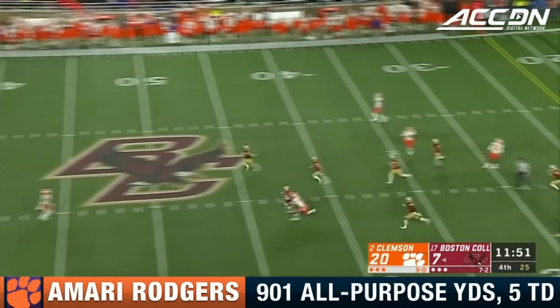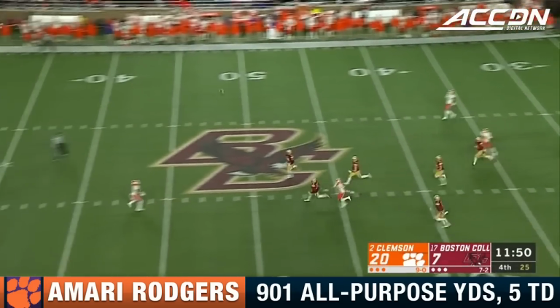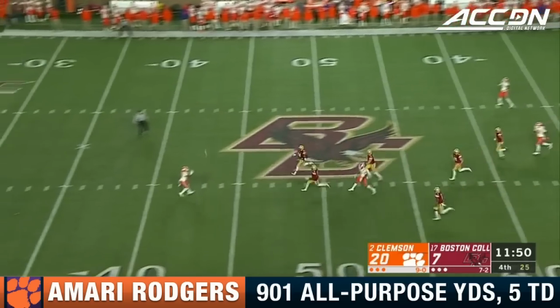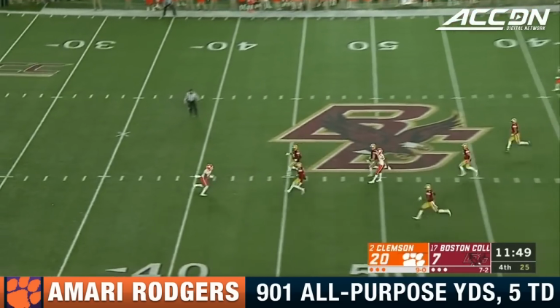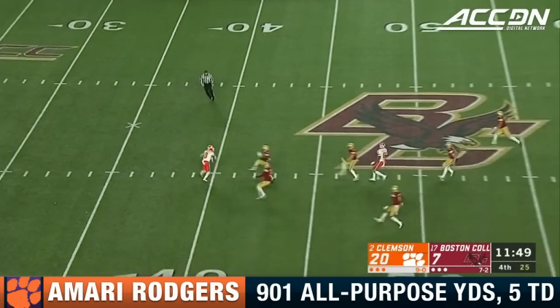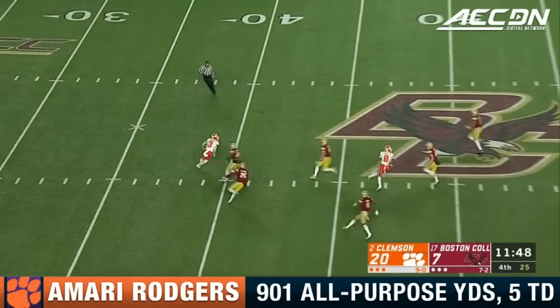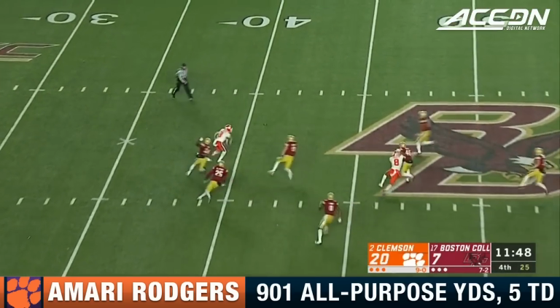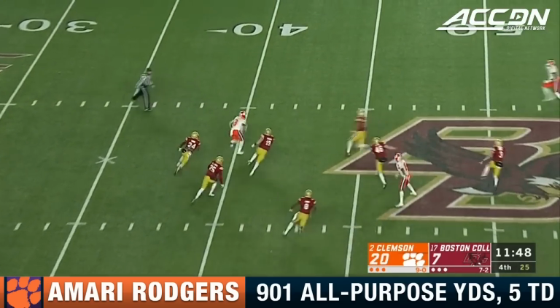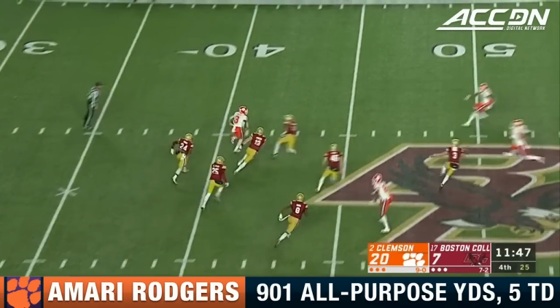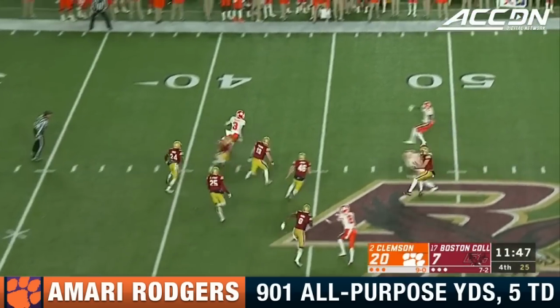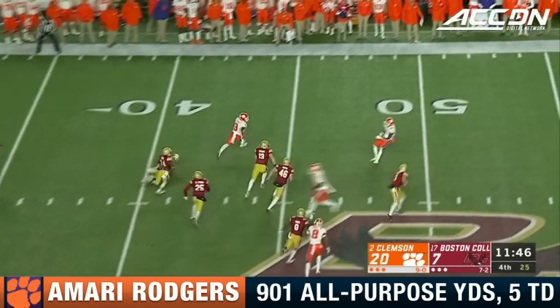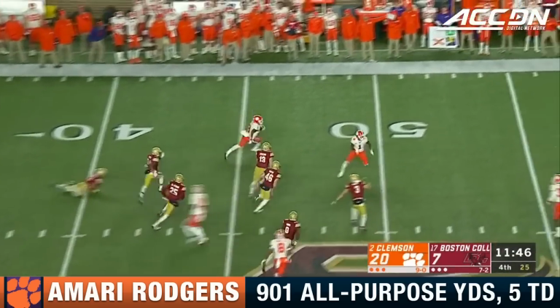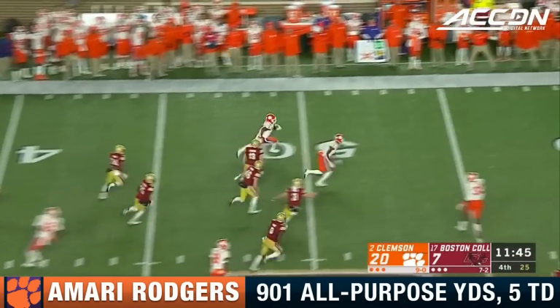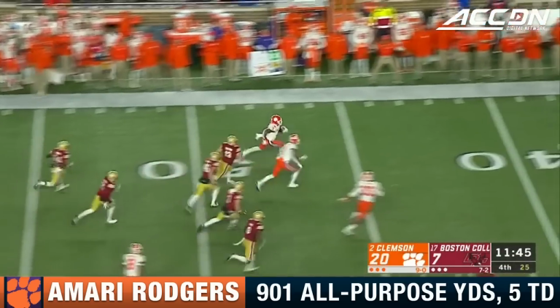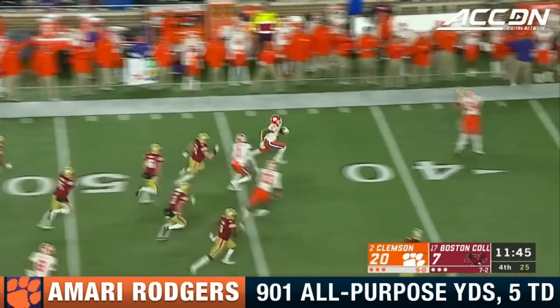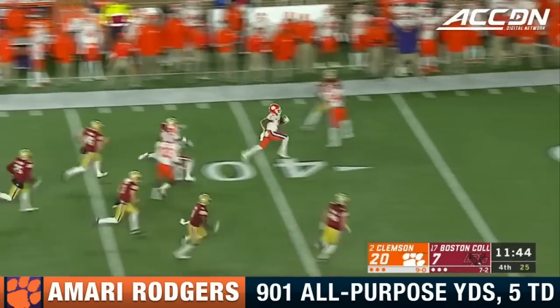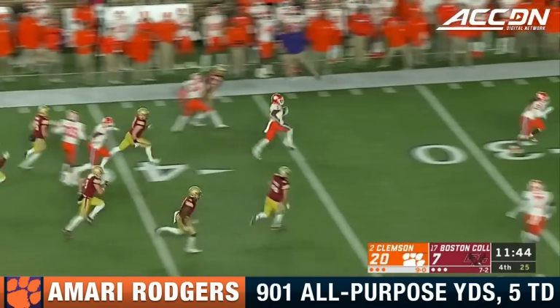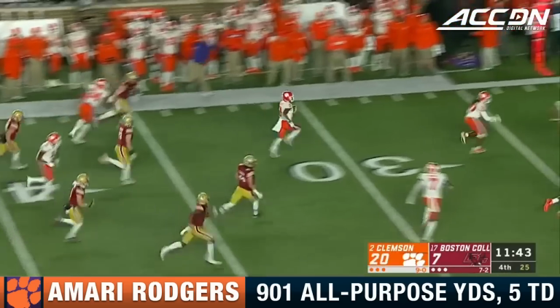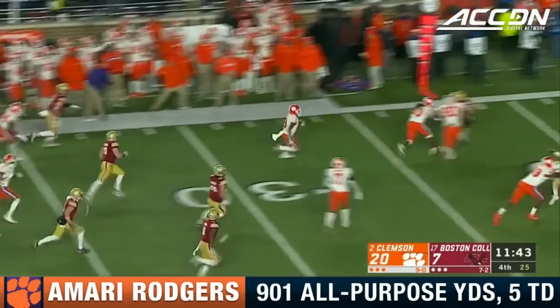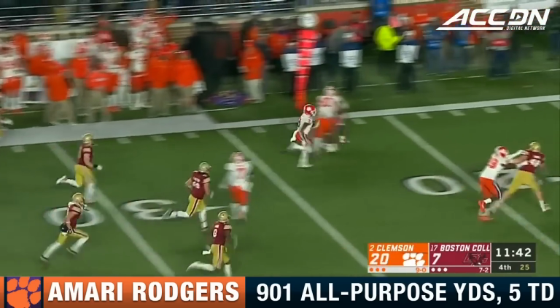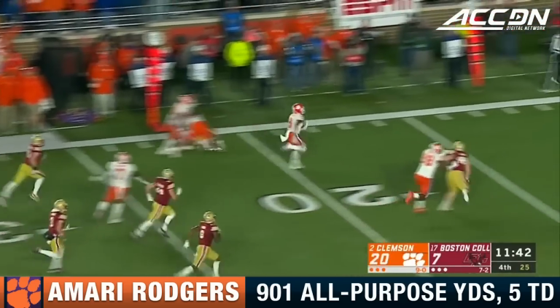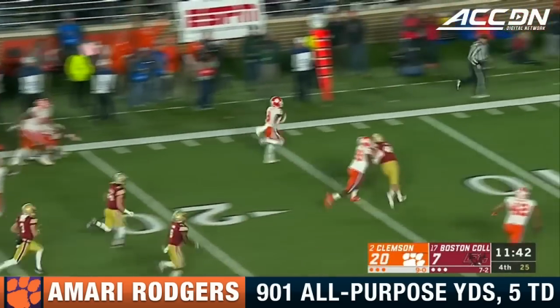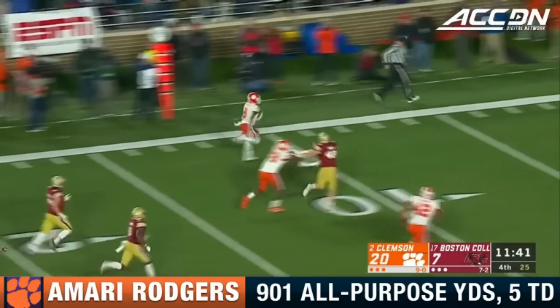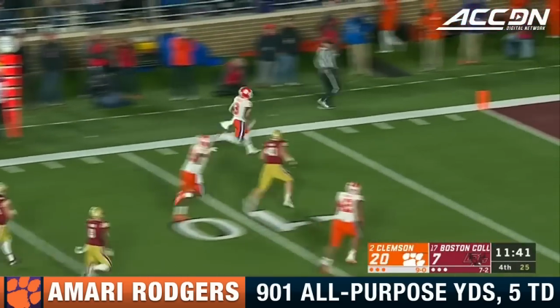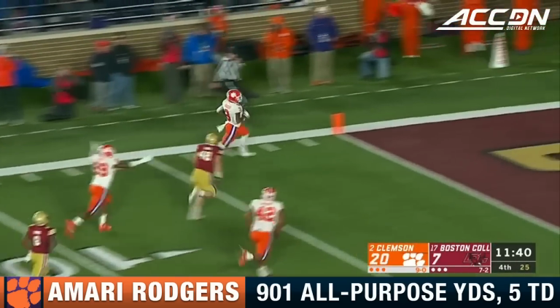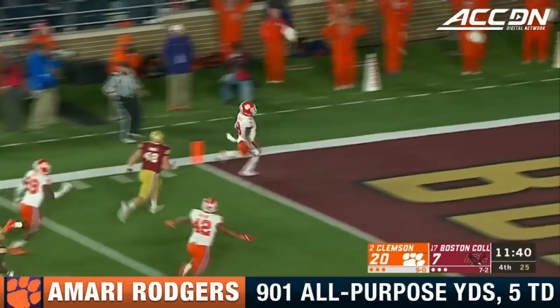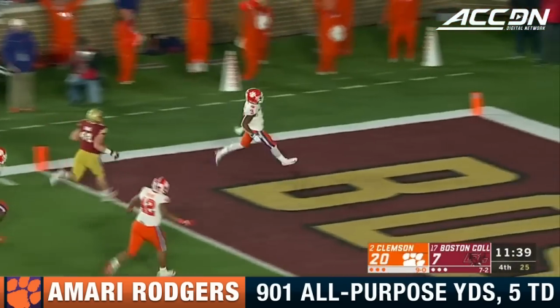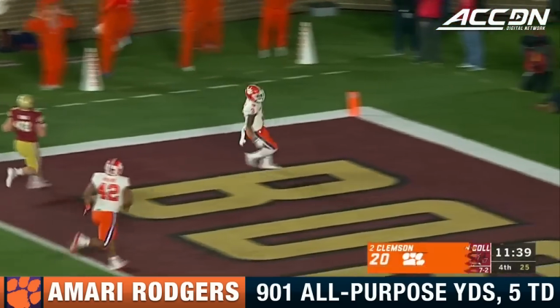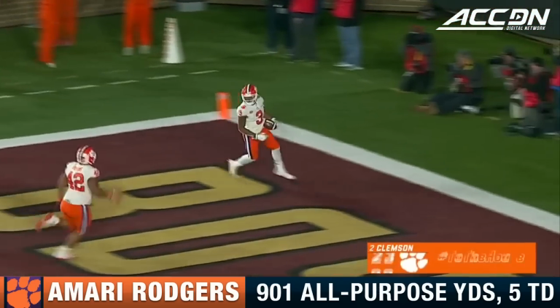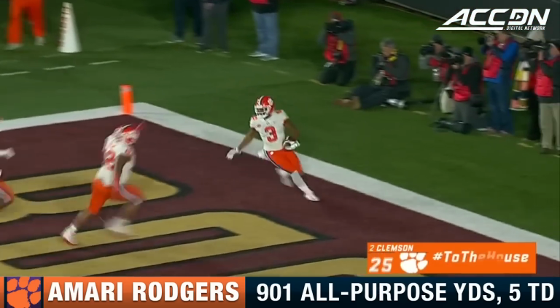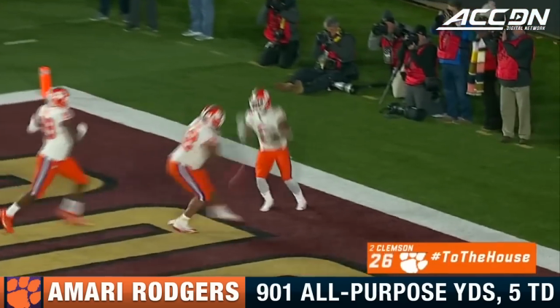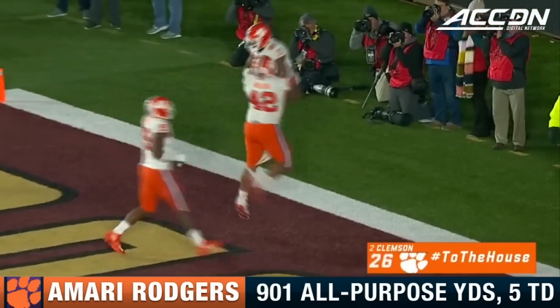Here's the punt to Rodgers, who retreats to the 40. Amari Rodgers gets the edge, has blockers, and explodes — Amari Rodgers, touchdown Clemson! Each team with a punt return to the house tonight.